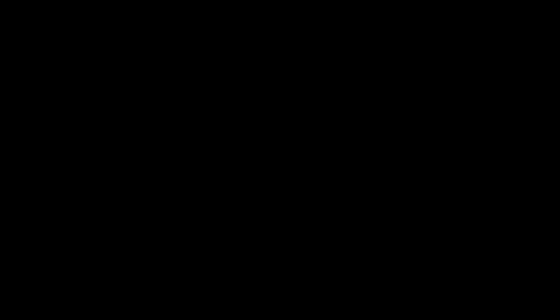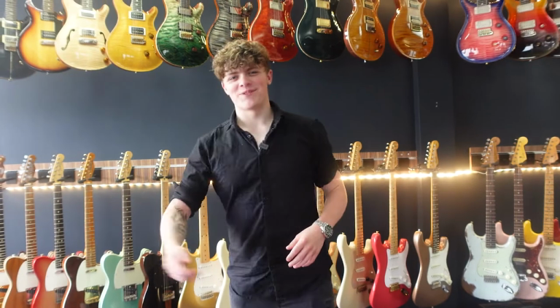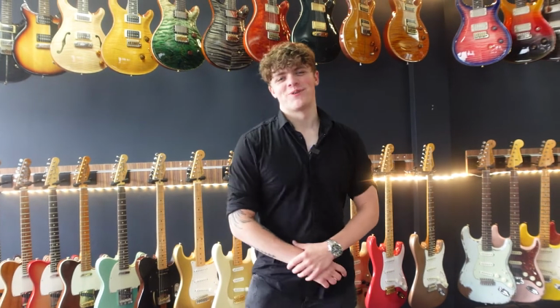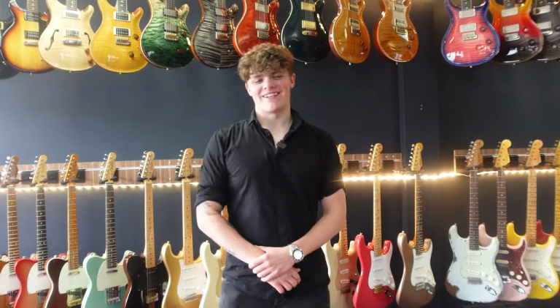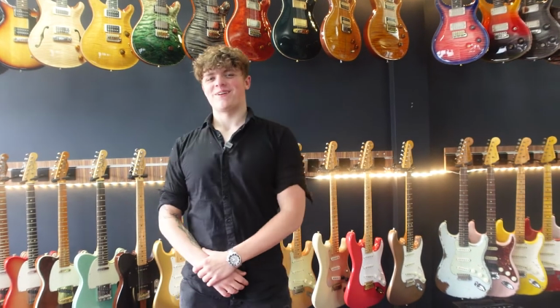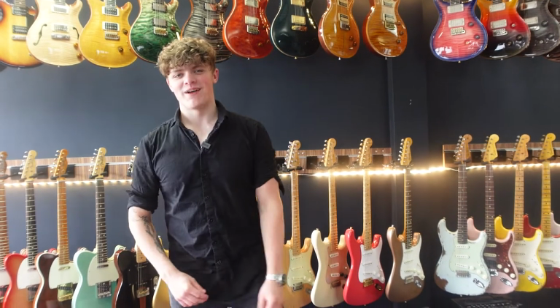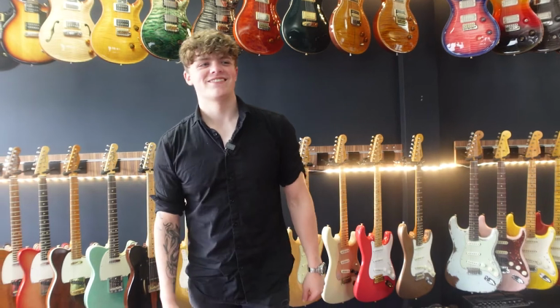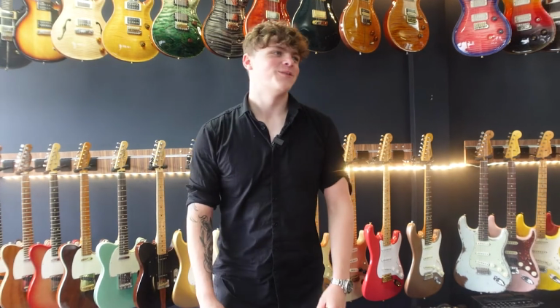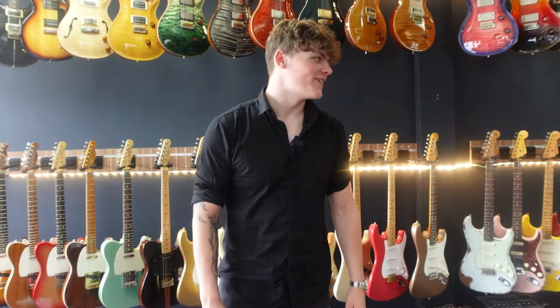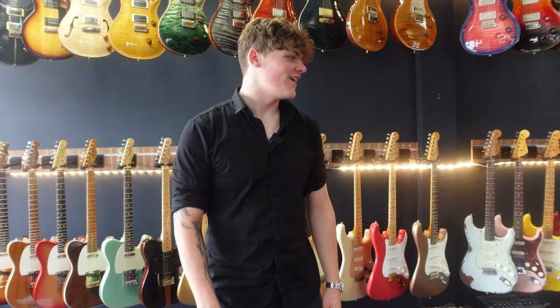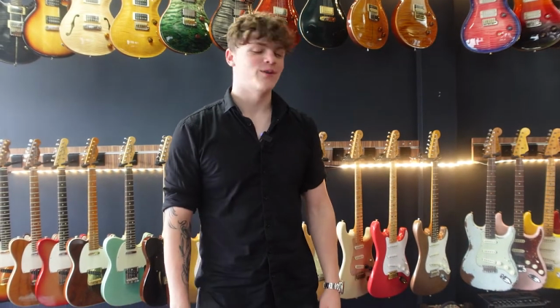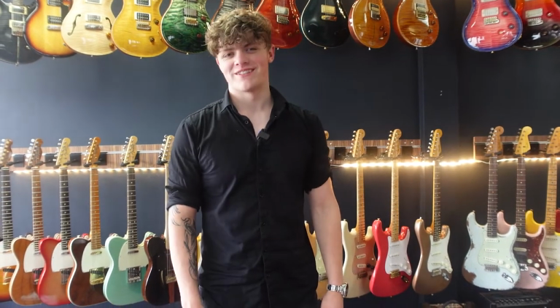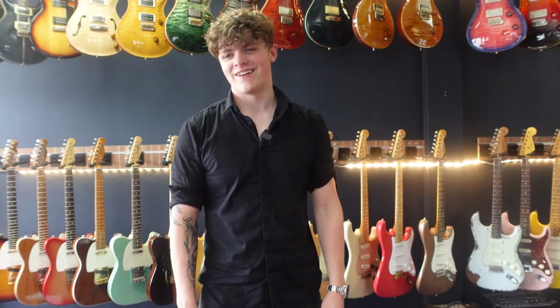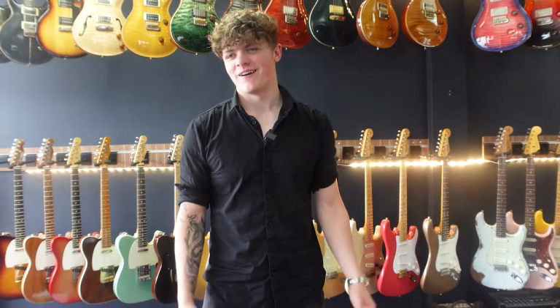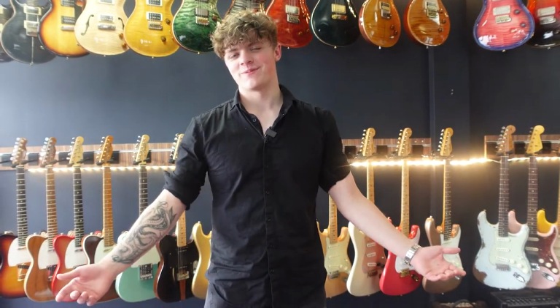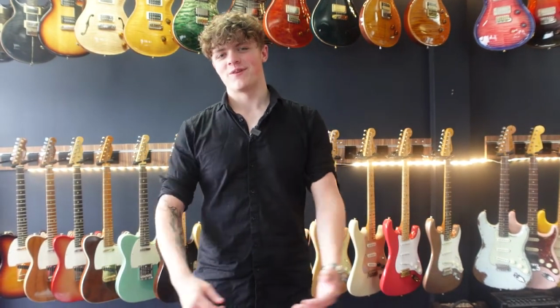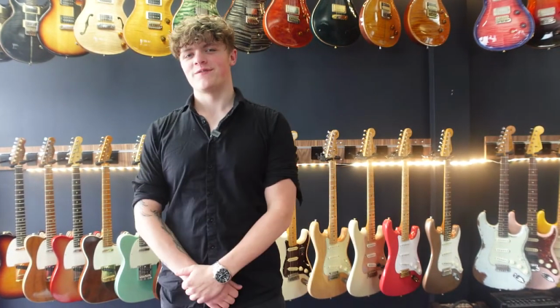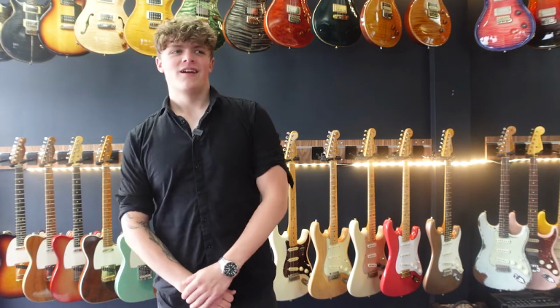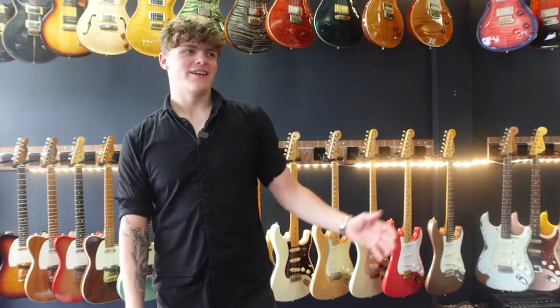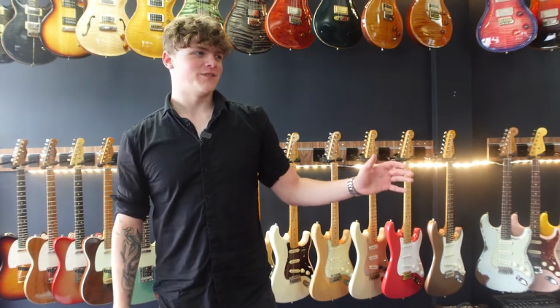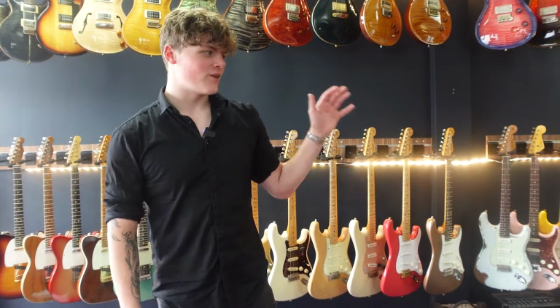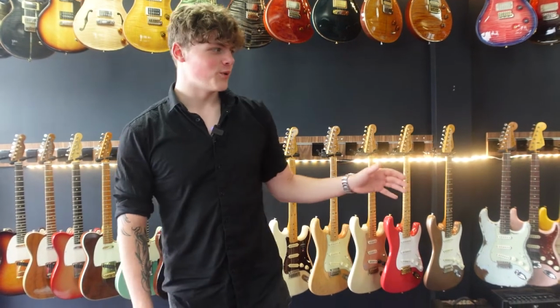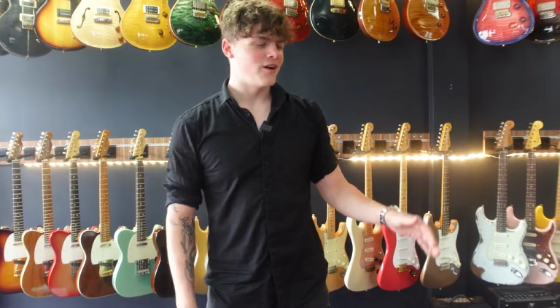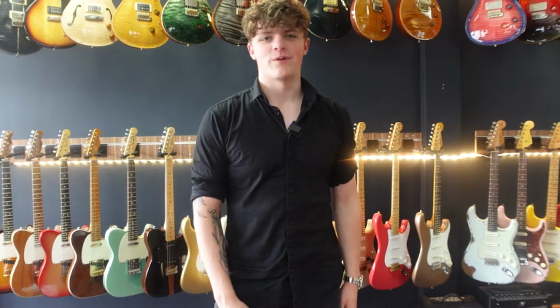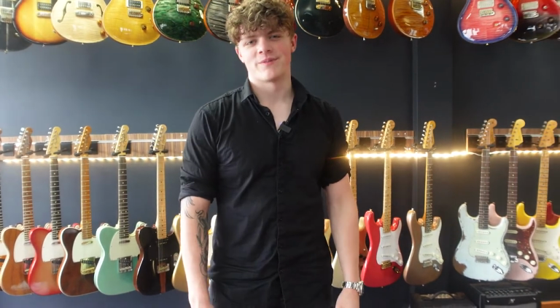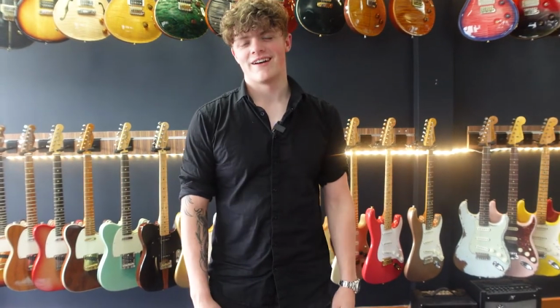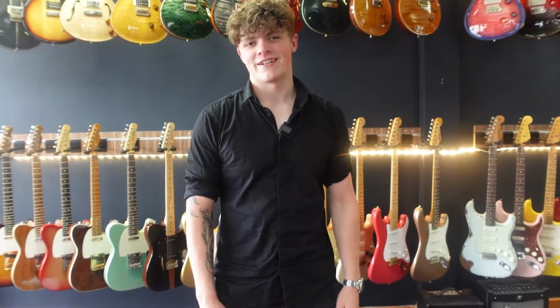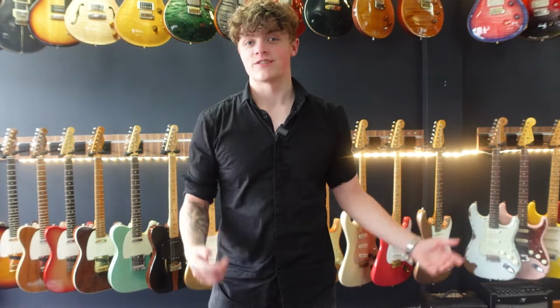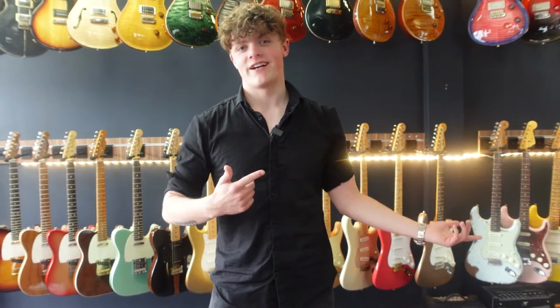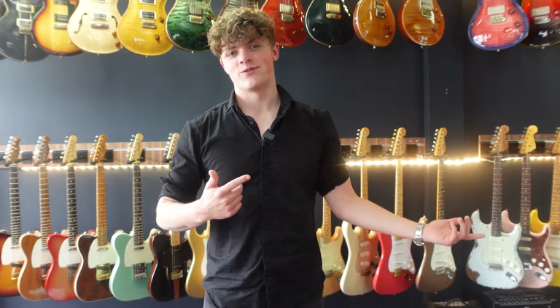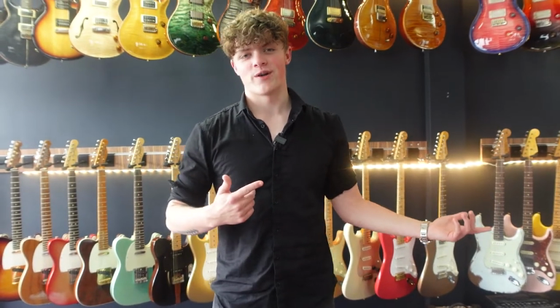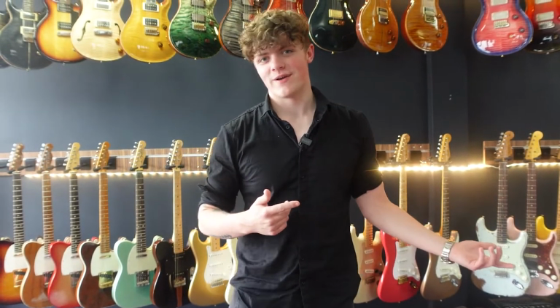Hey guys, welcome back to Spooling the Pig Guitars. My name is Ben and today we're going to be looking at another awesome guitar in an episode of Those We Love. Today this one's a cool blue Ernie Ball Music Man Axis, so let's go and check it out in the storeroom and go with the specs.